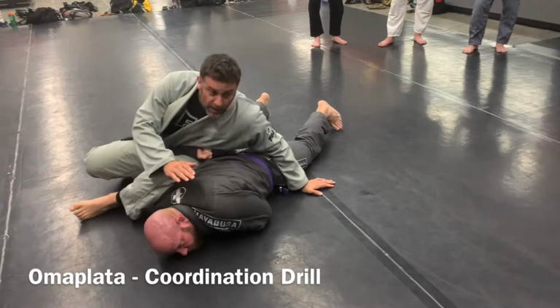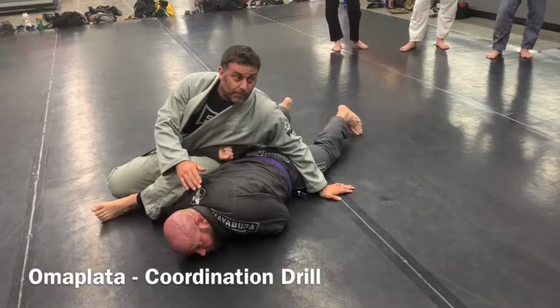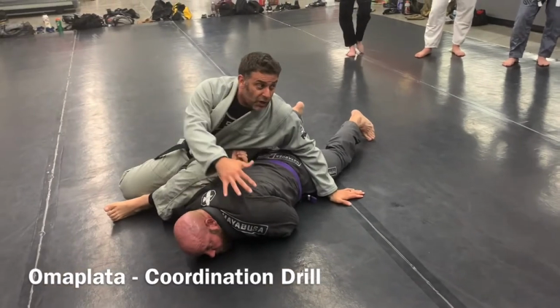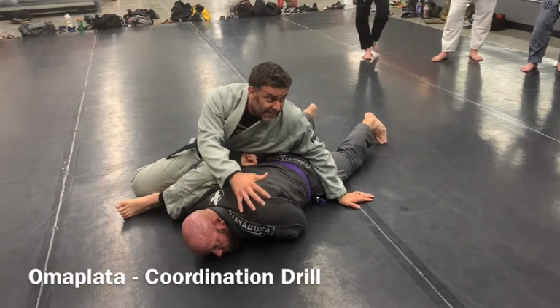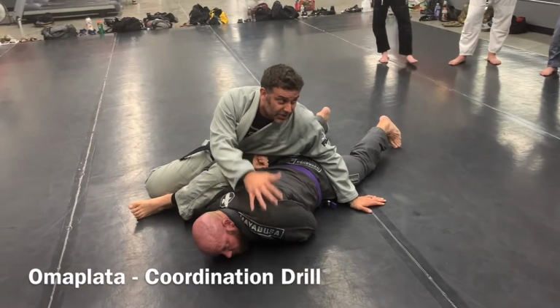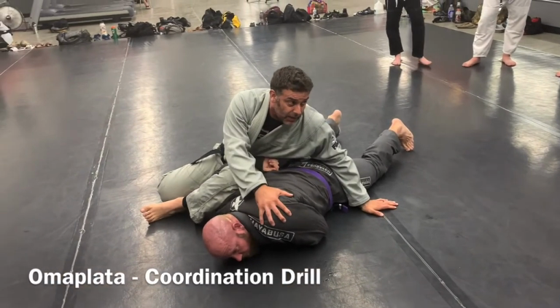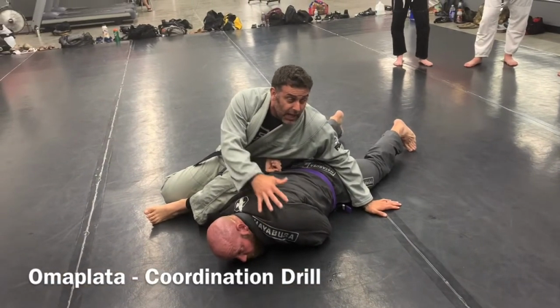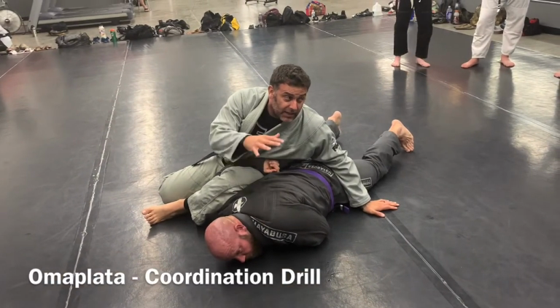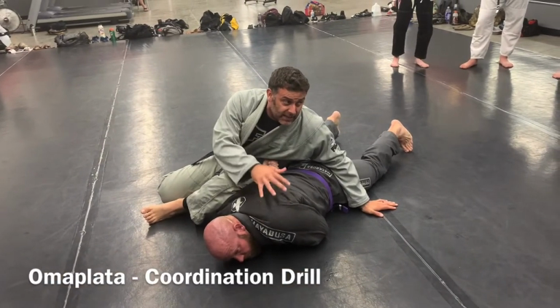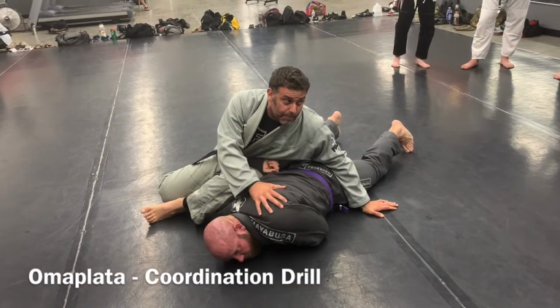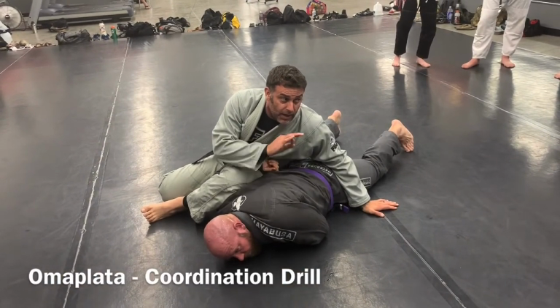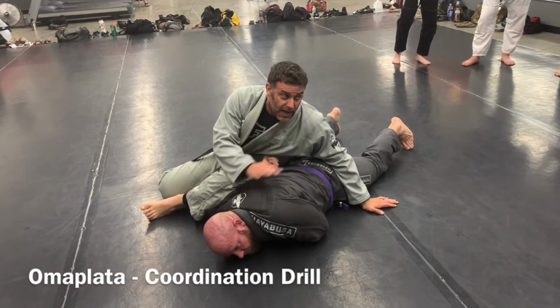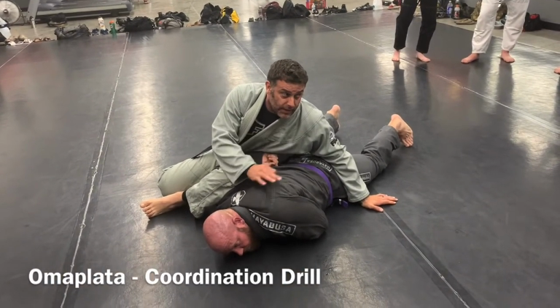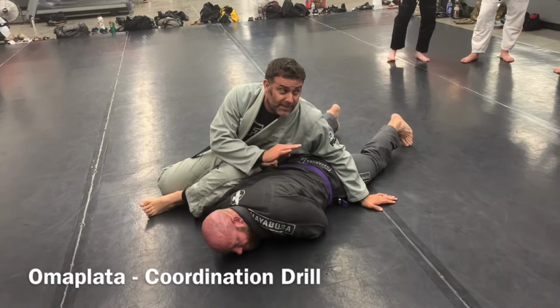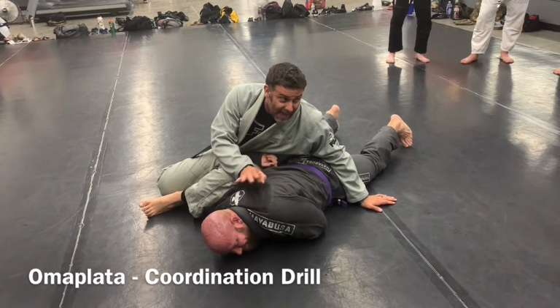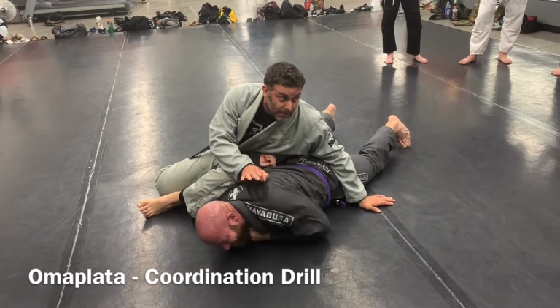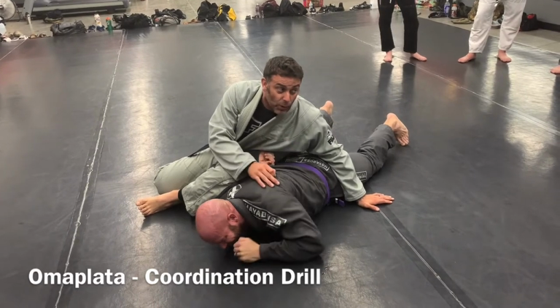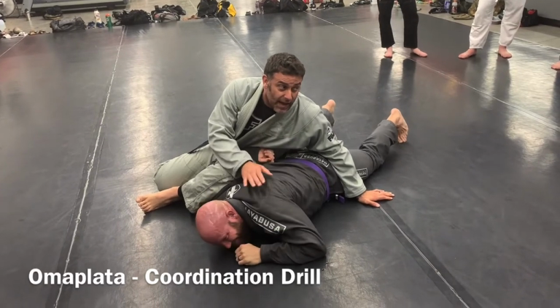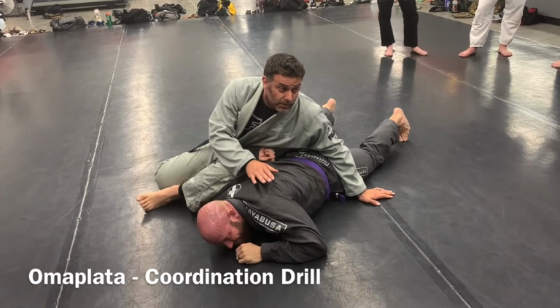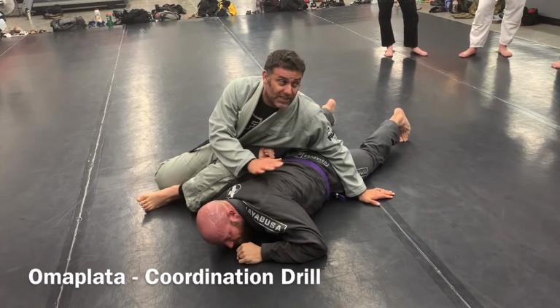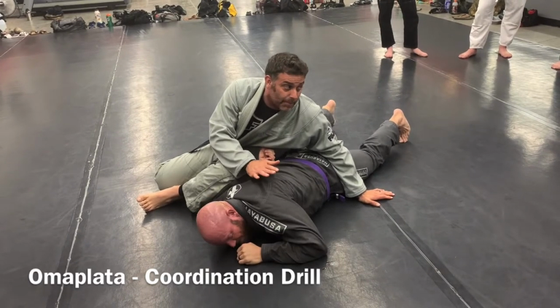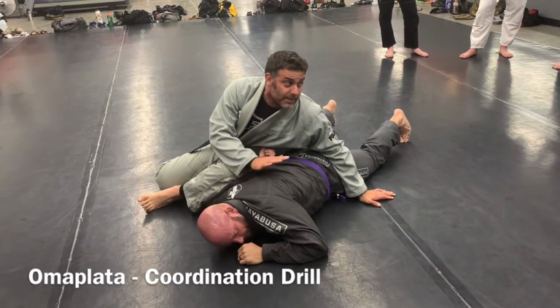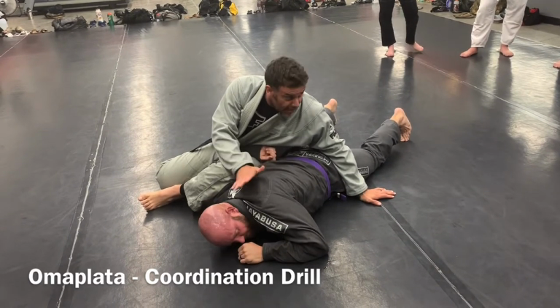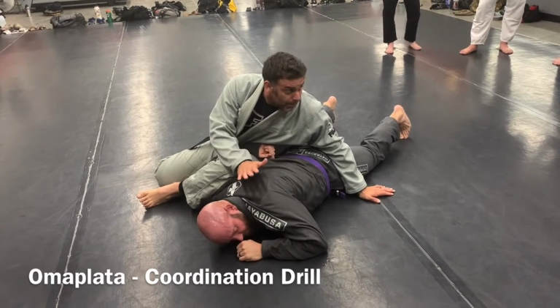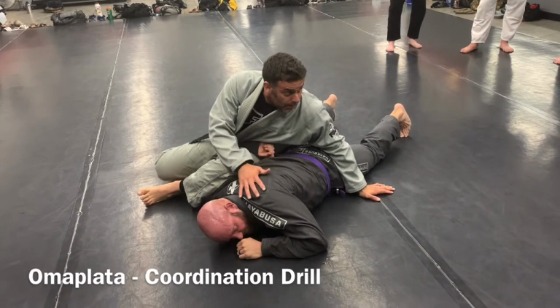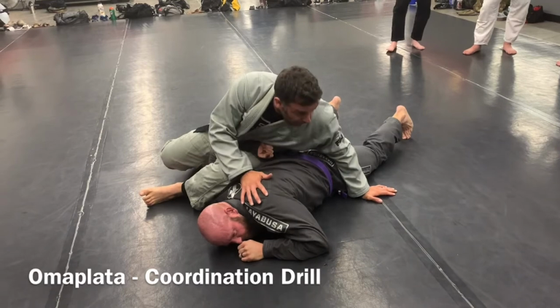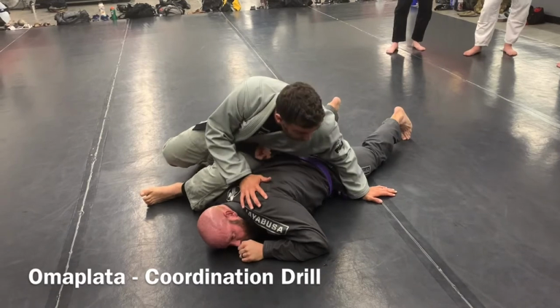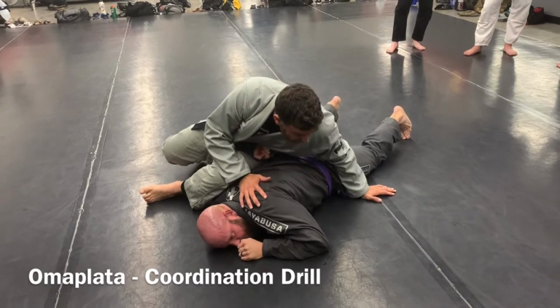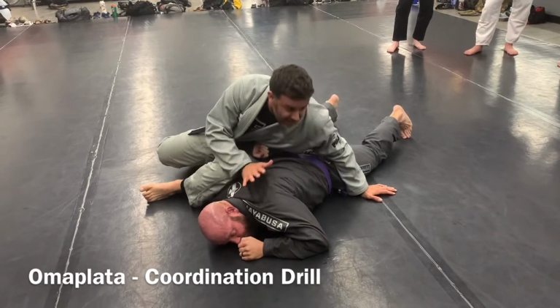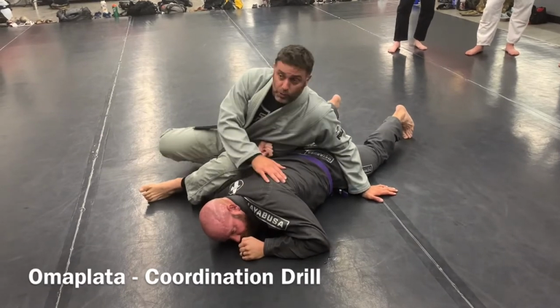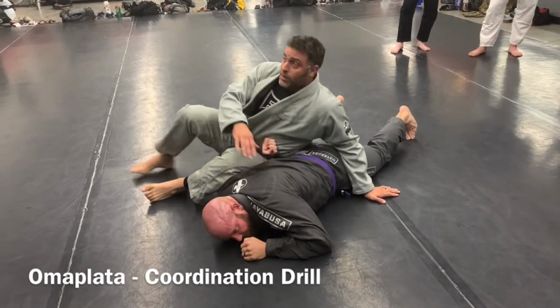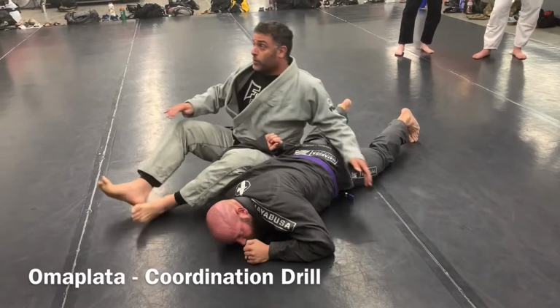Now, if your hand gets stuck and you can't tap, yell it. Tap. Don't say 'ow,' don't say 'stop' — say 'tap.' Boom, just like that, and then we're done.